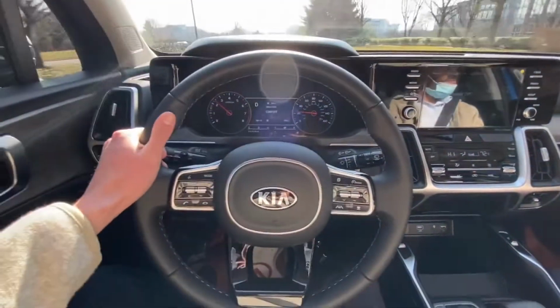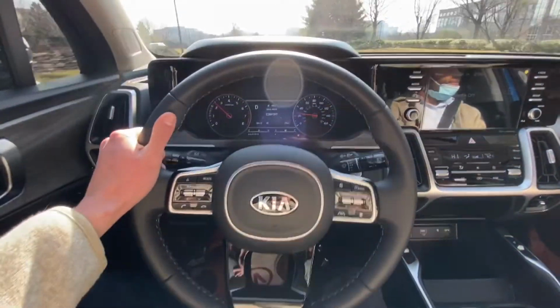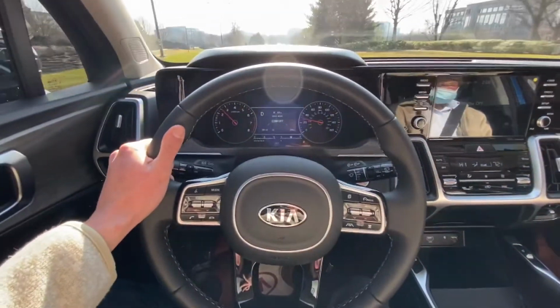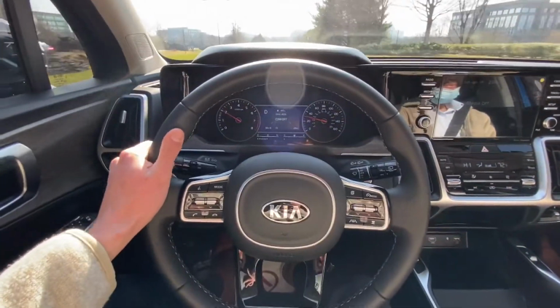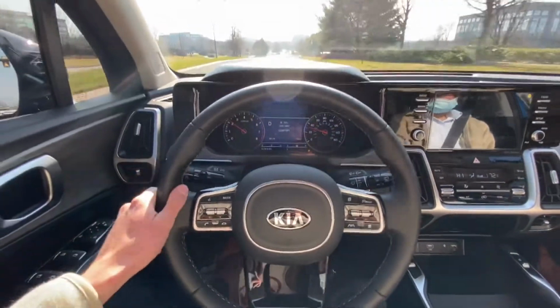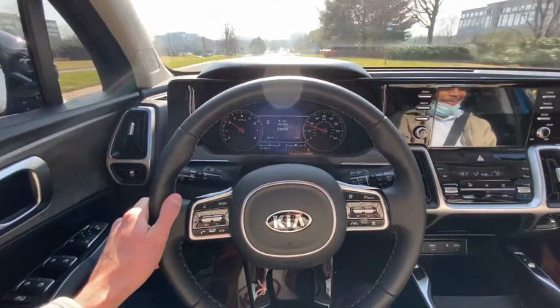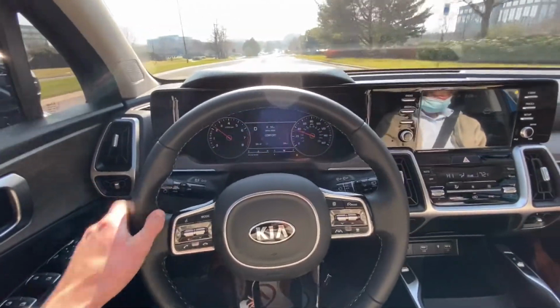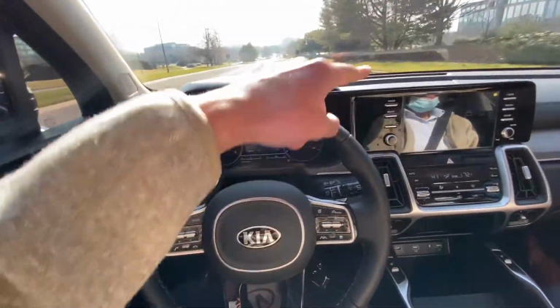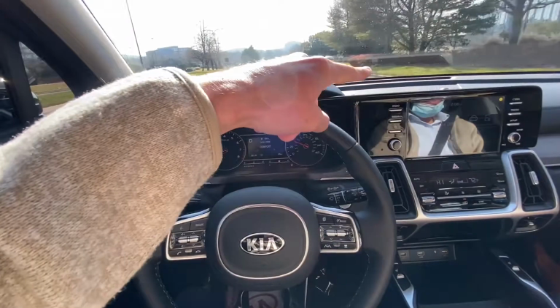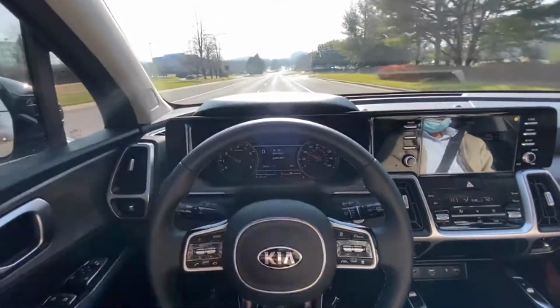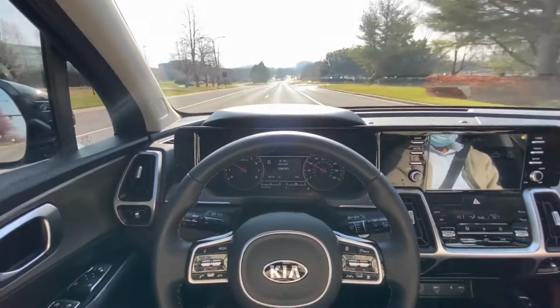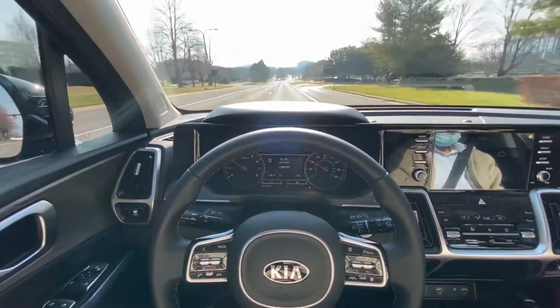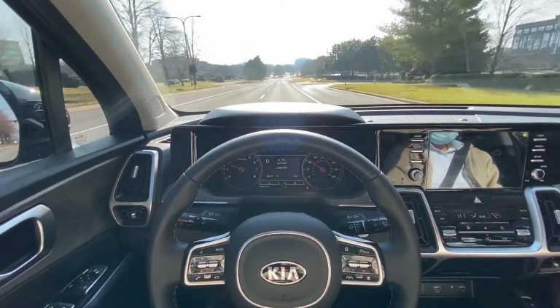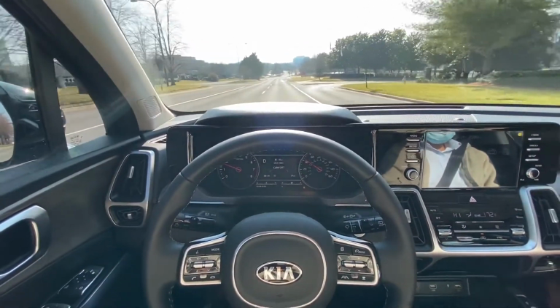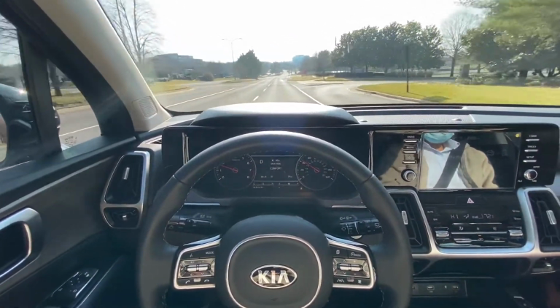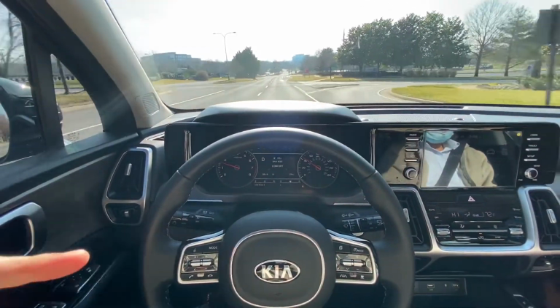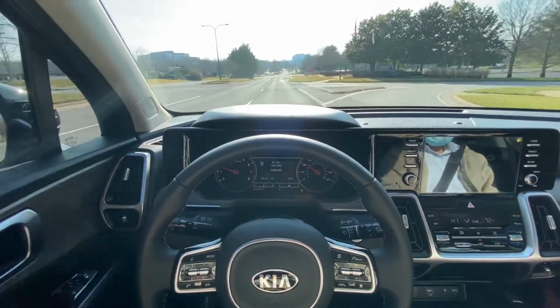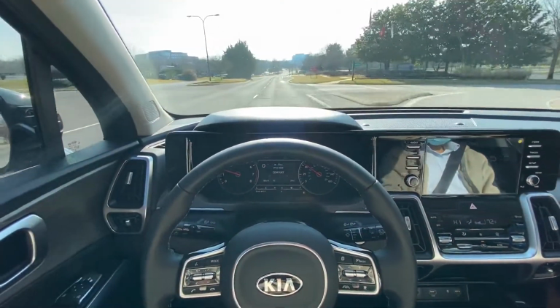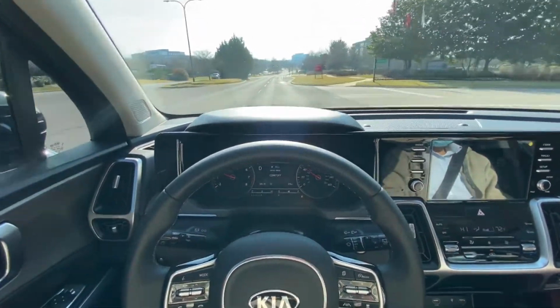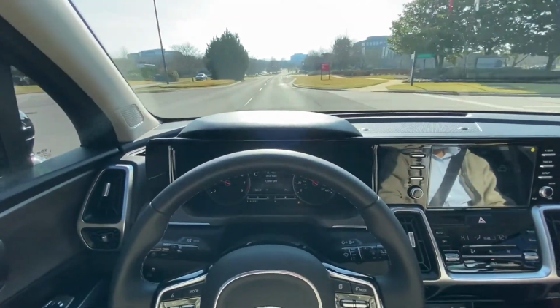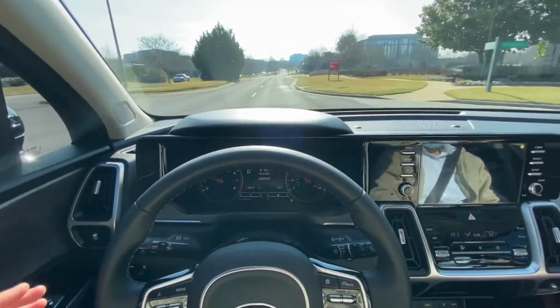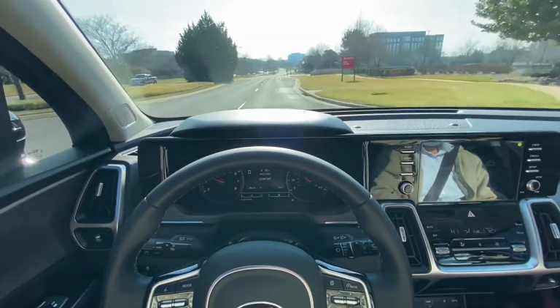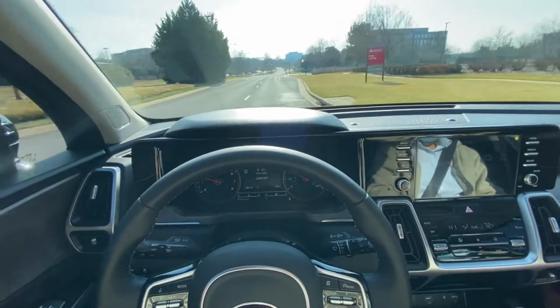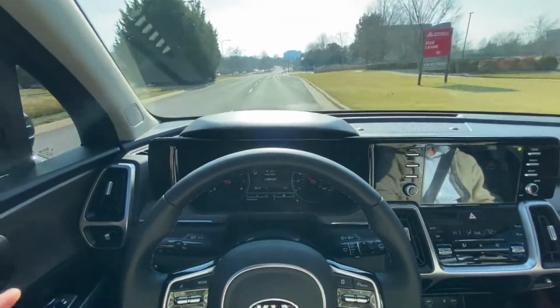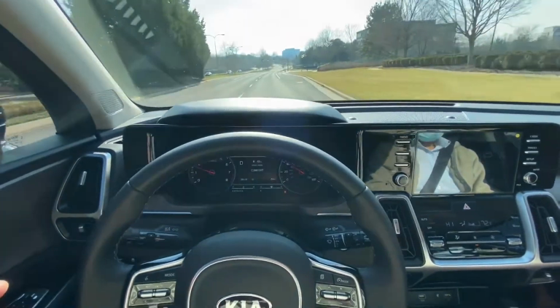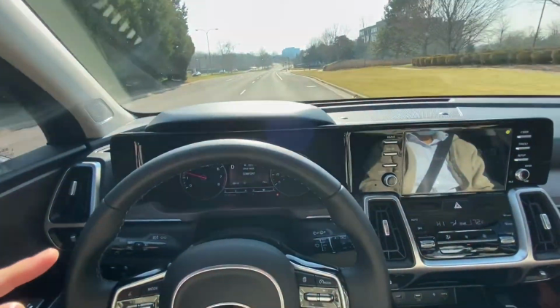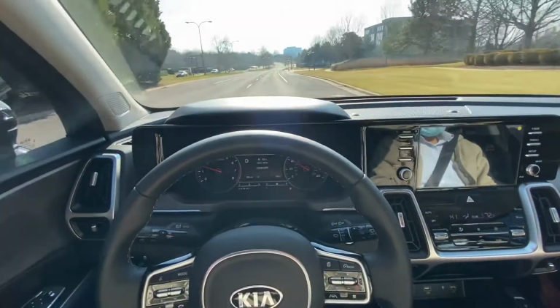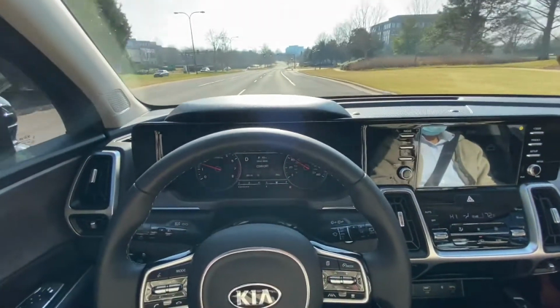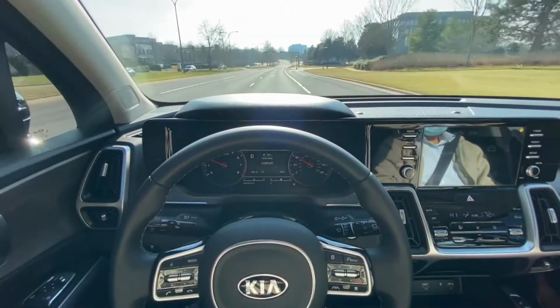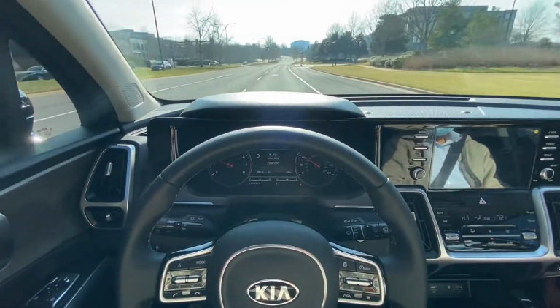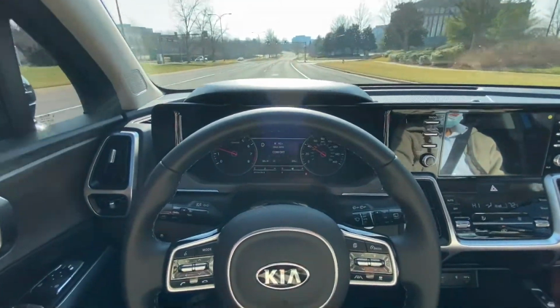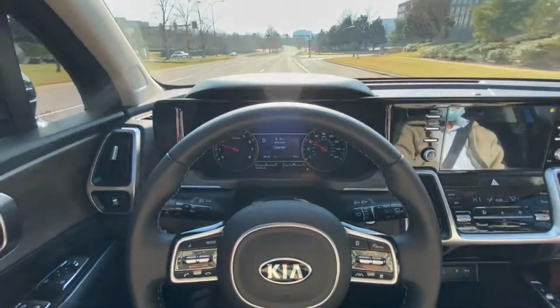Even right here it'll pick this up and it'll try to pull you over into basically like a little exit lane. And then you can see there's no lines right here, so it kind of guesses for a minute and then it does take you back.